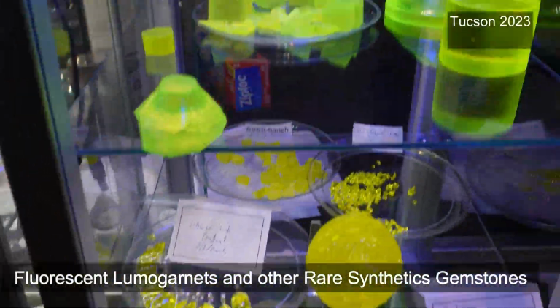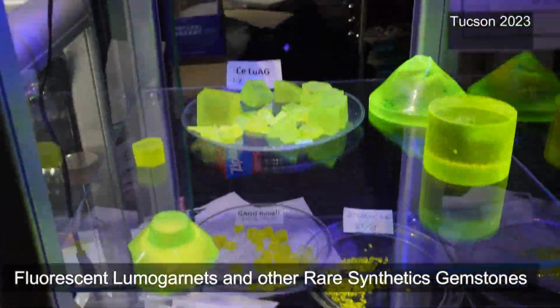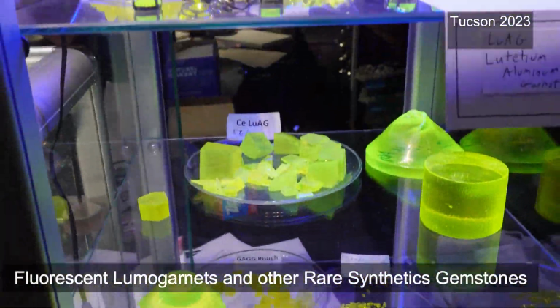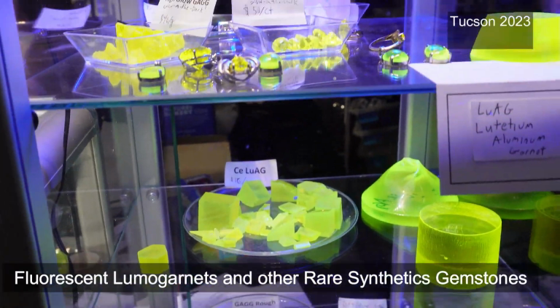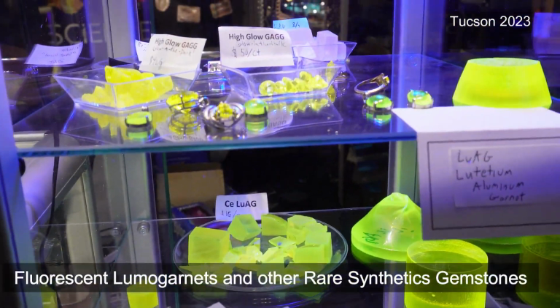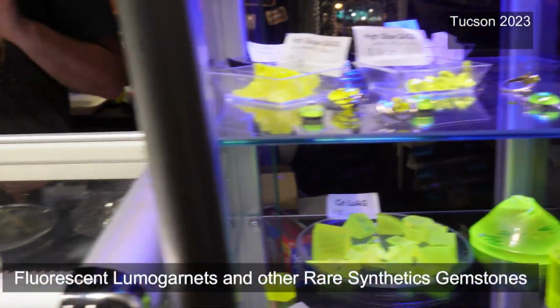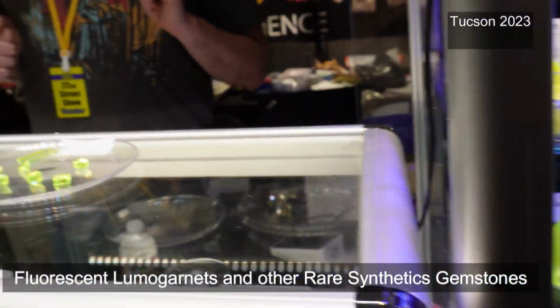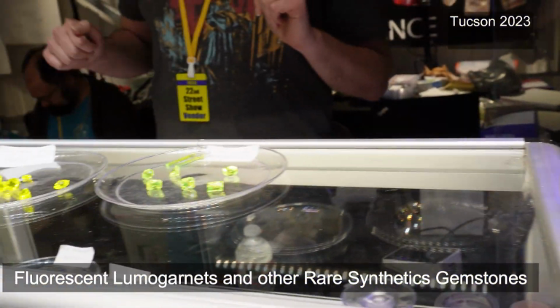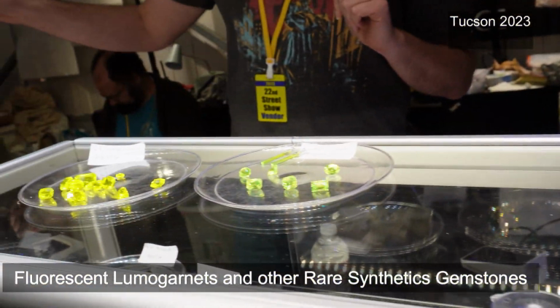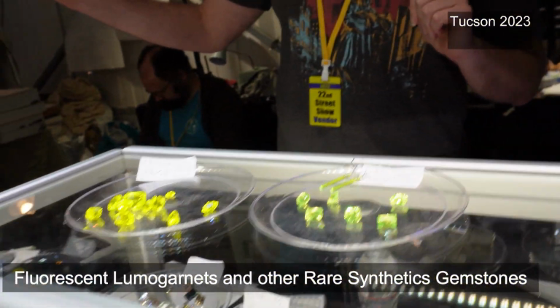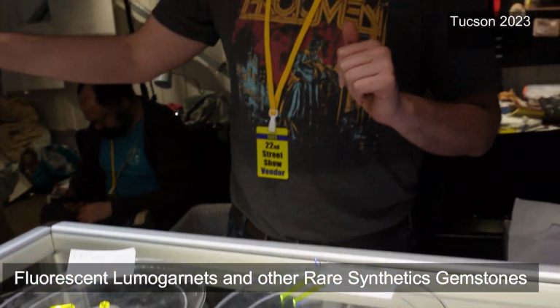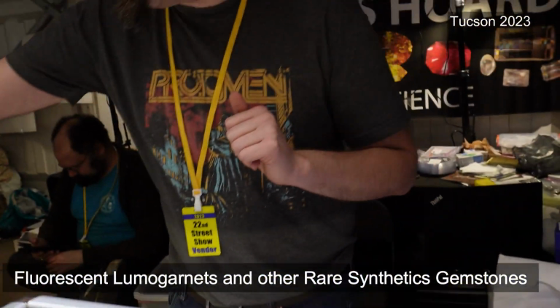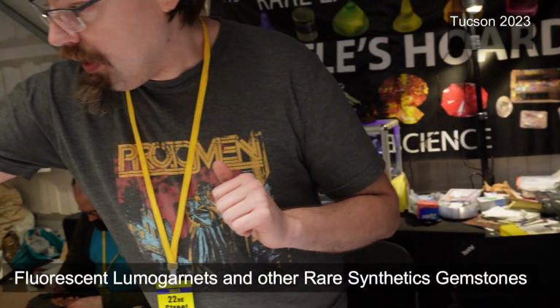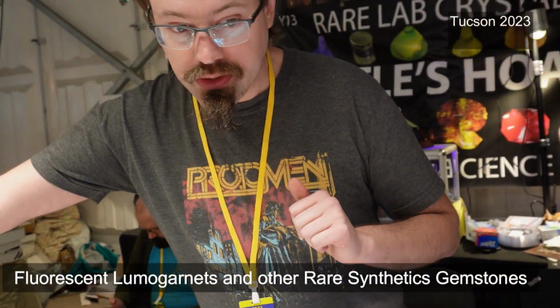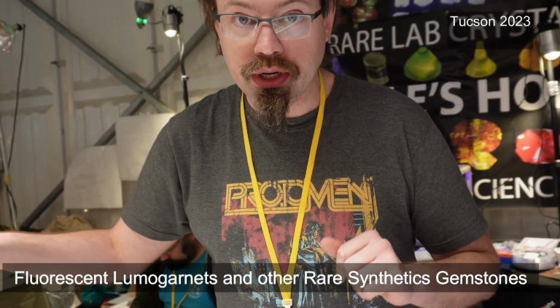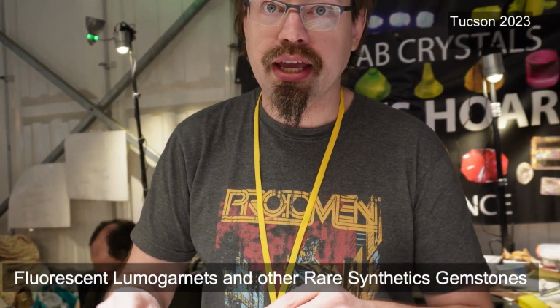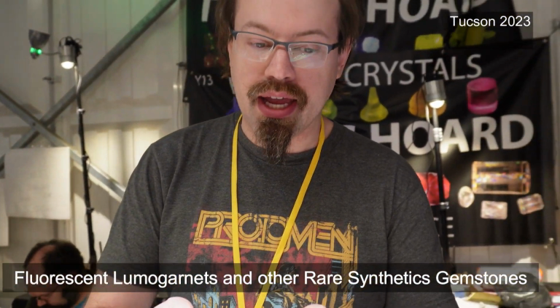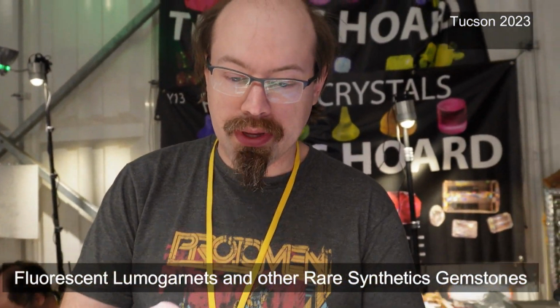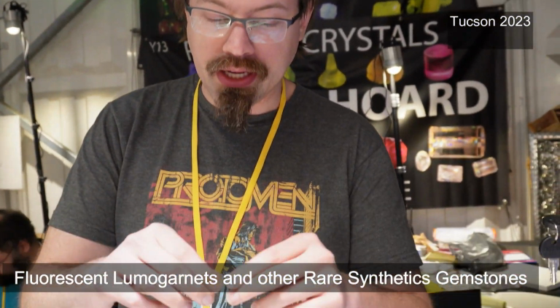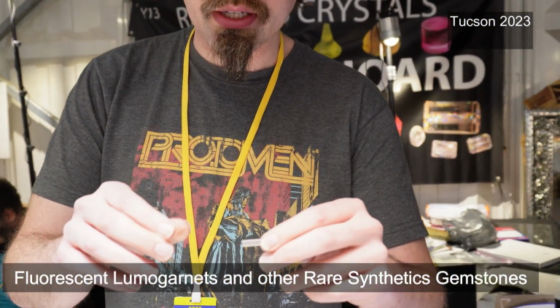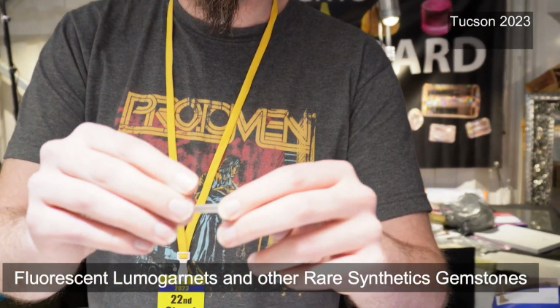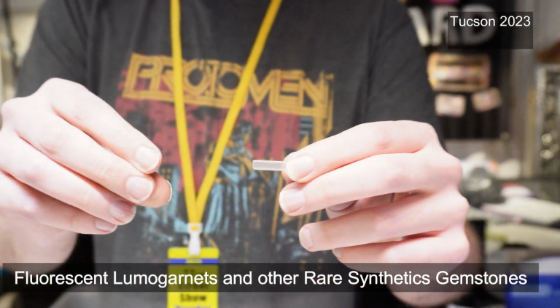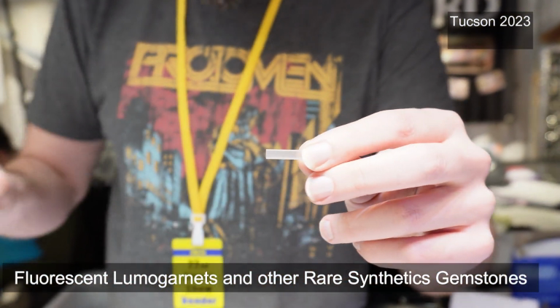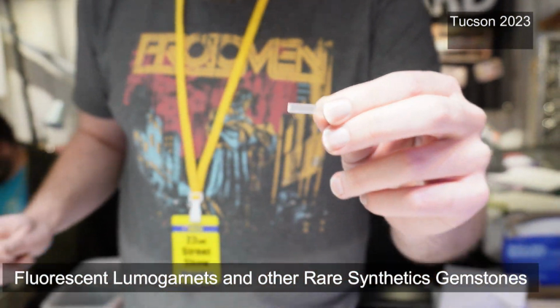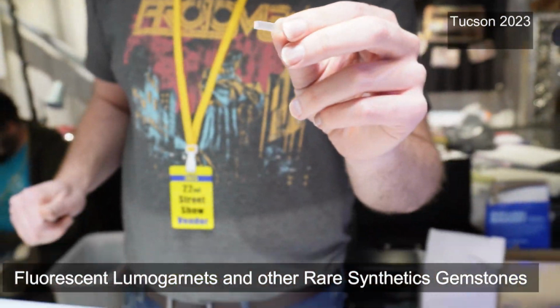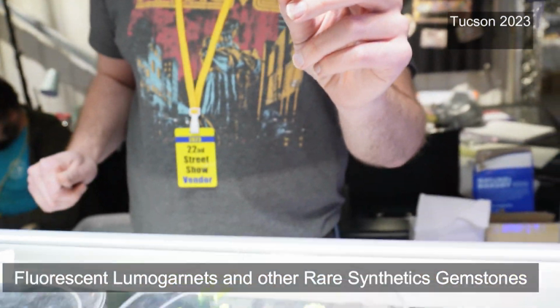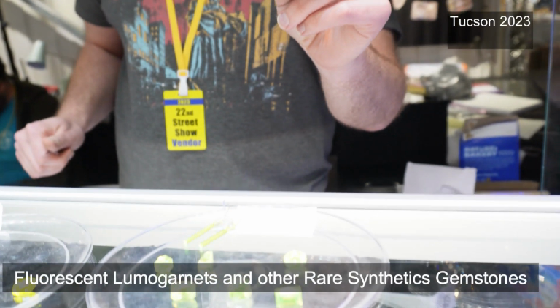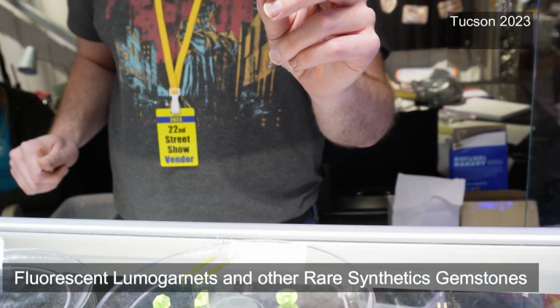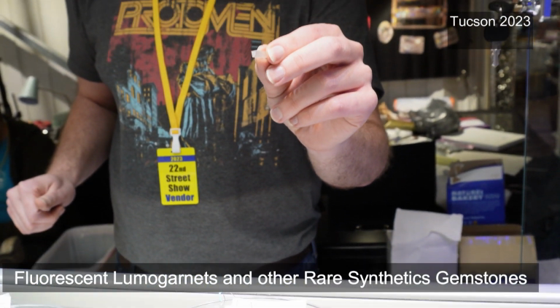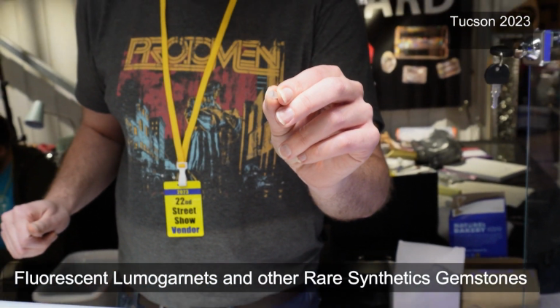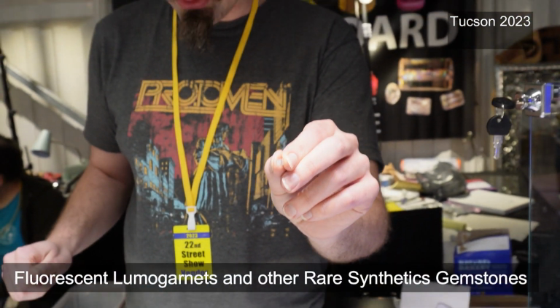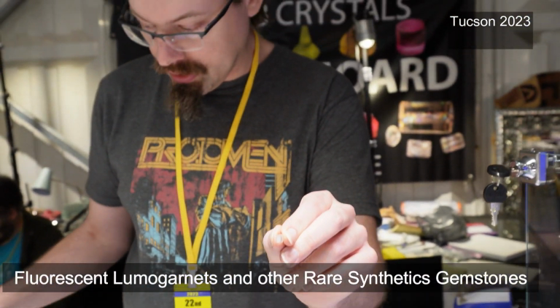These are our scintillator crystals. These are designed to detect invisible radiation. Basically, when you are making a camera to pick up x-rays, it's hard to detect them directly.